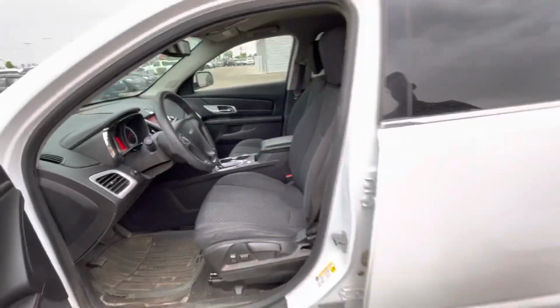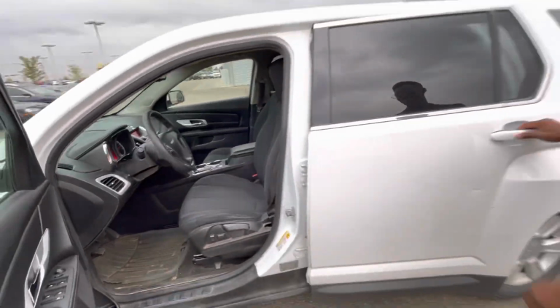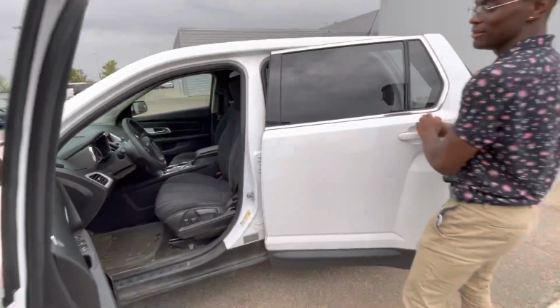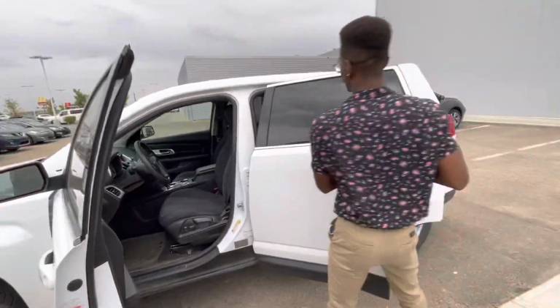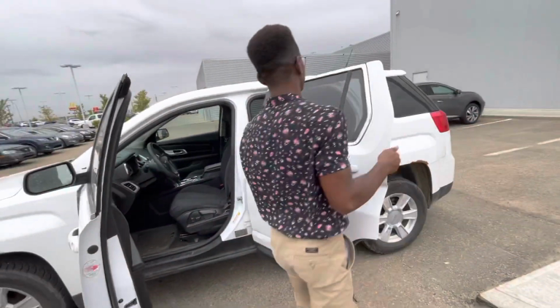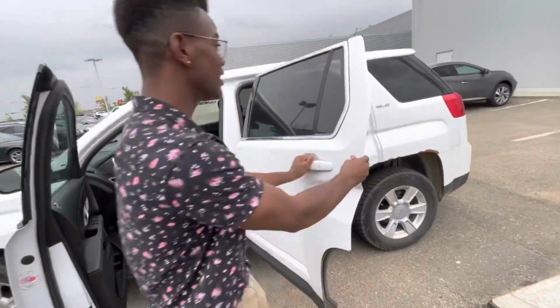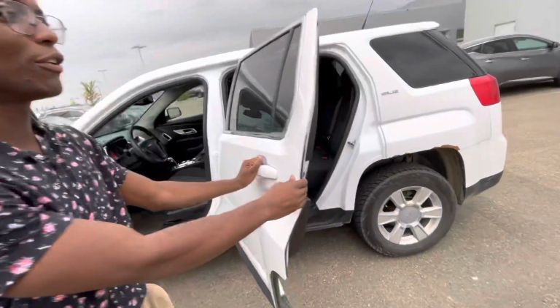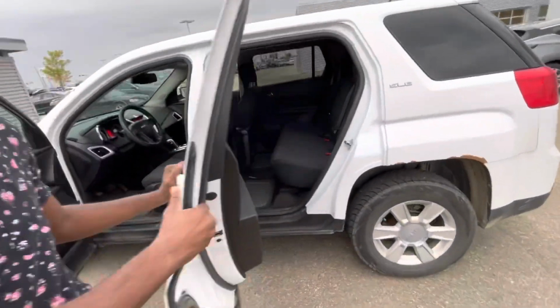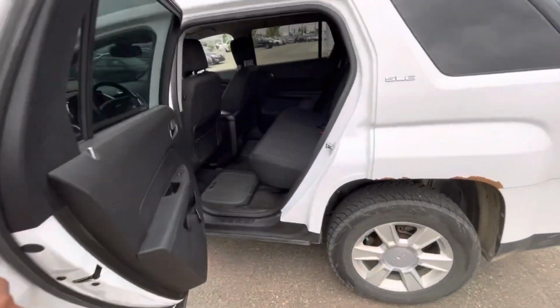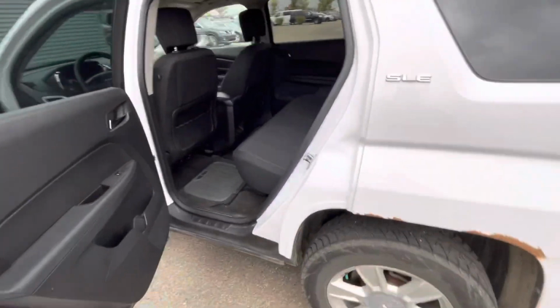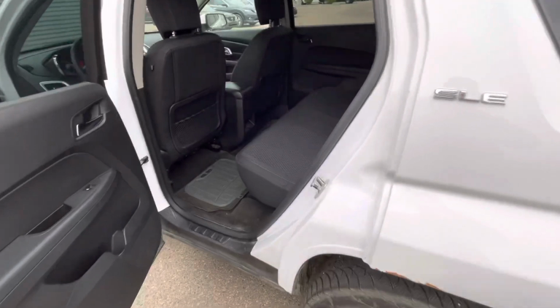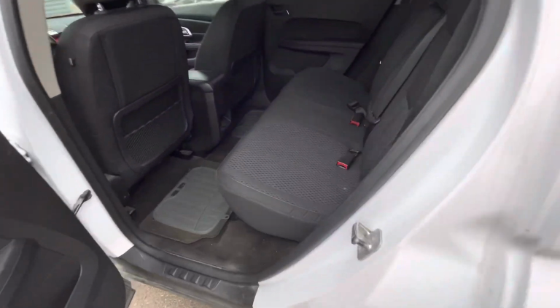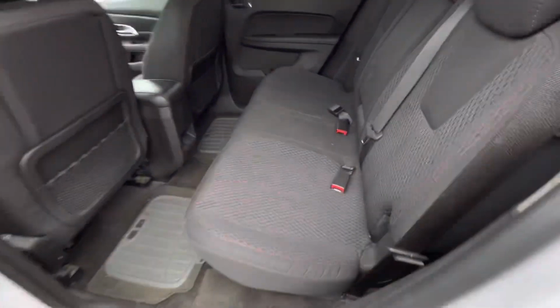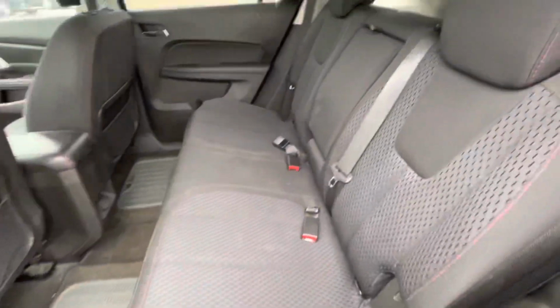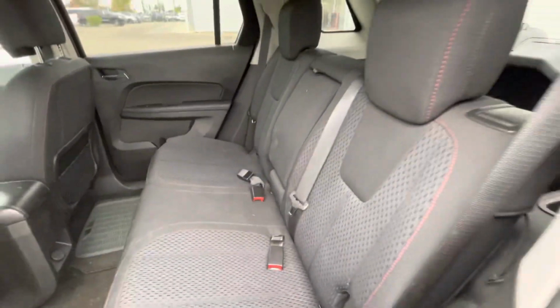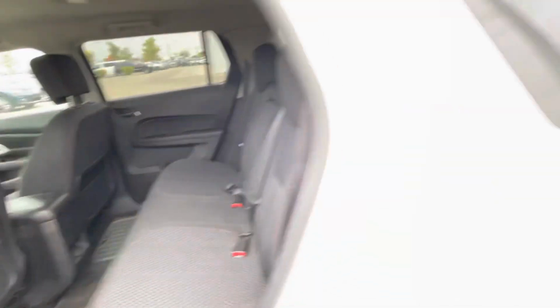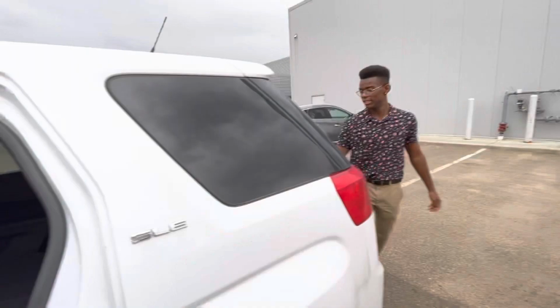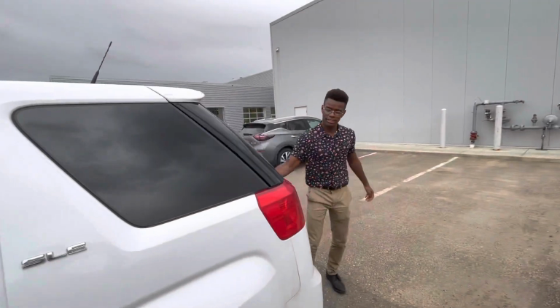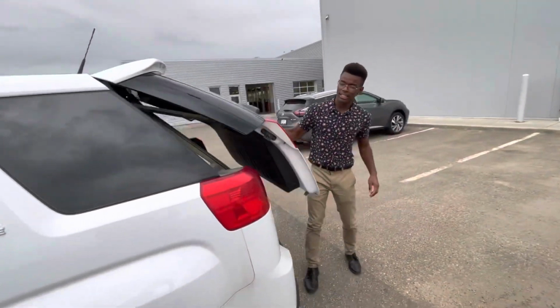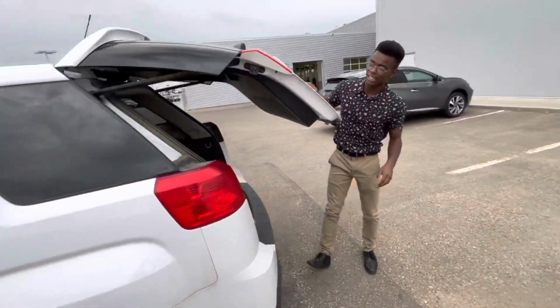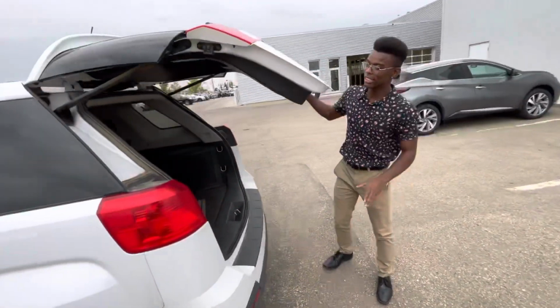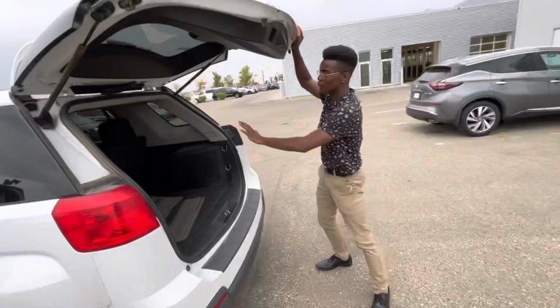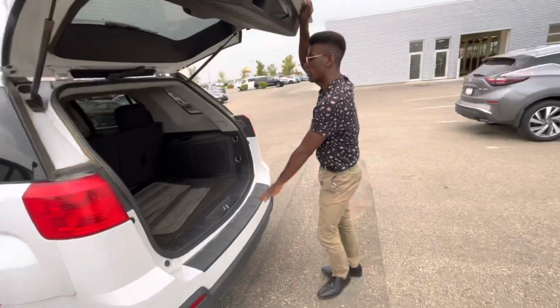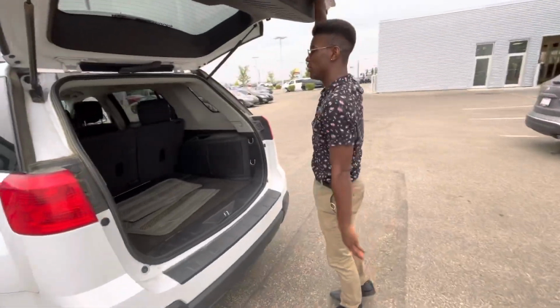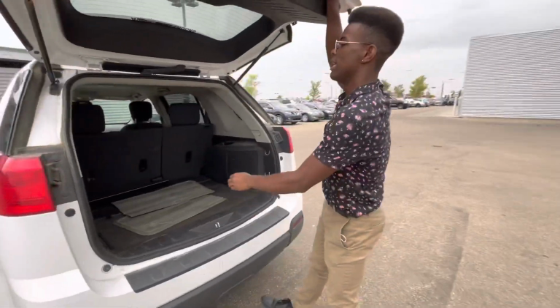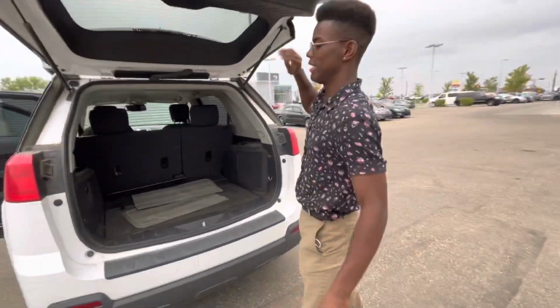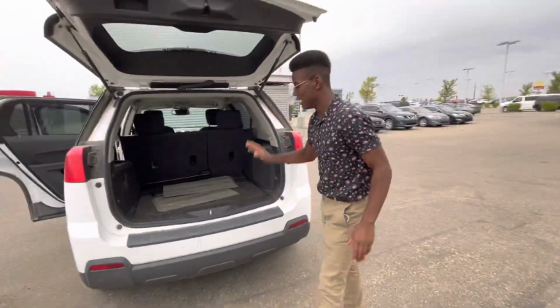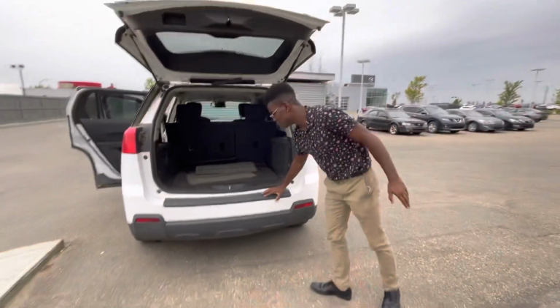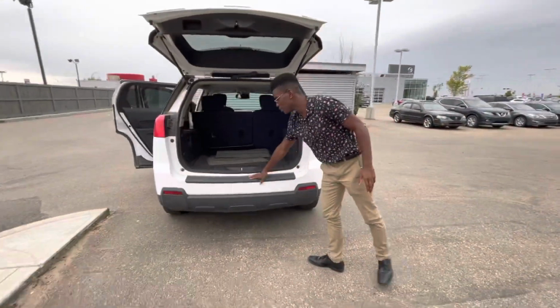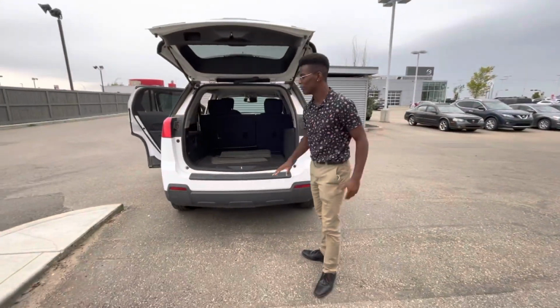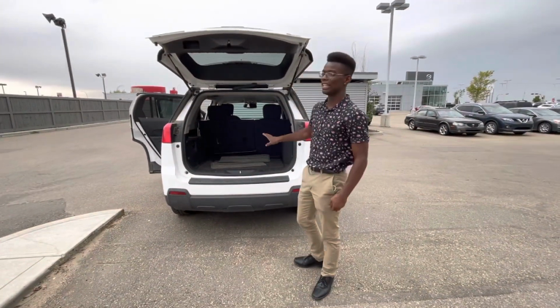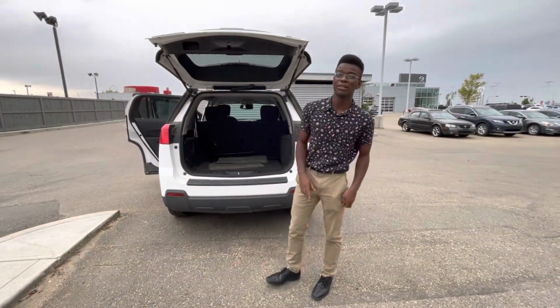Into the back here, there's tons of room for your rear passengers as well. And into the trunk, you get tons of room for your cargo and a nice little bumper protection for loading and unloading.